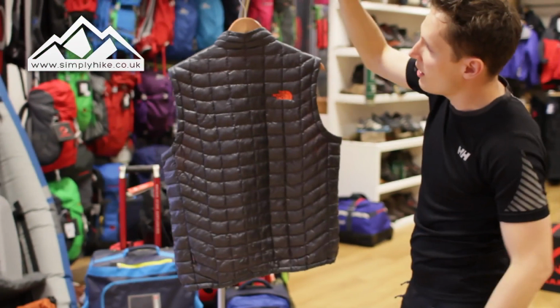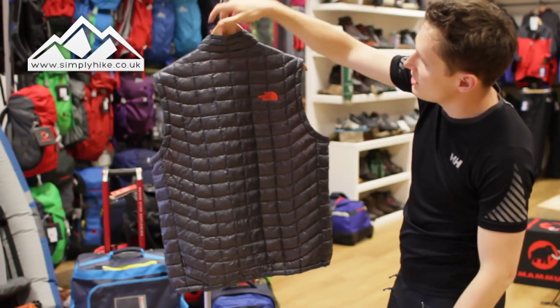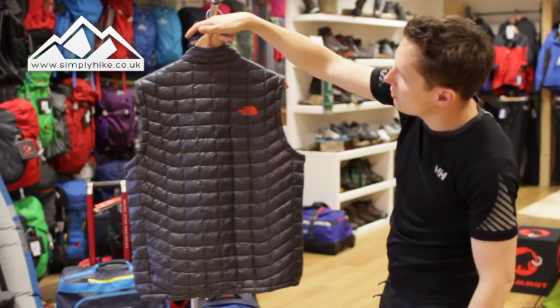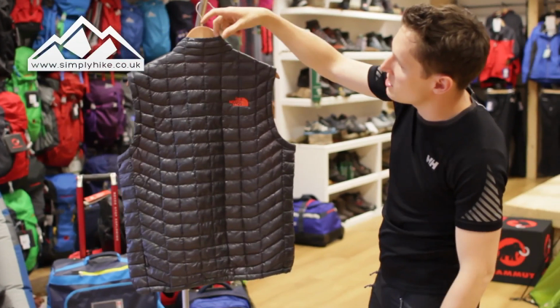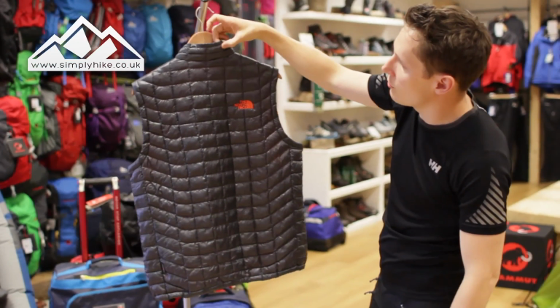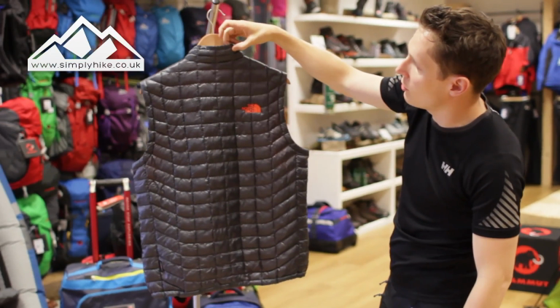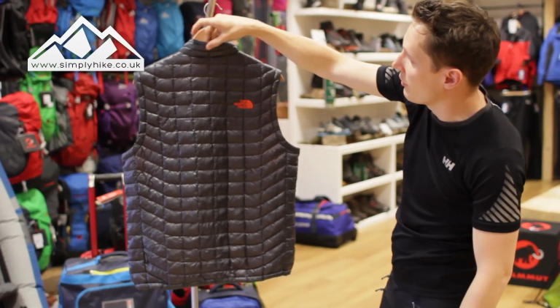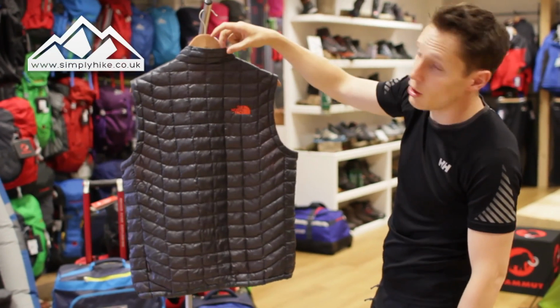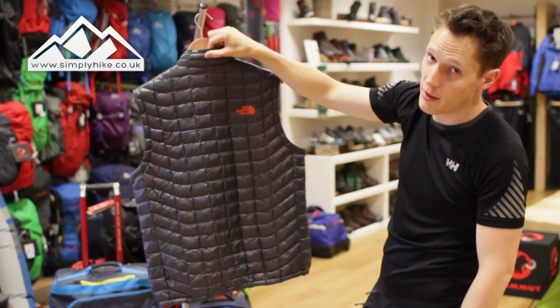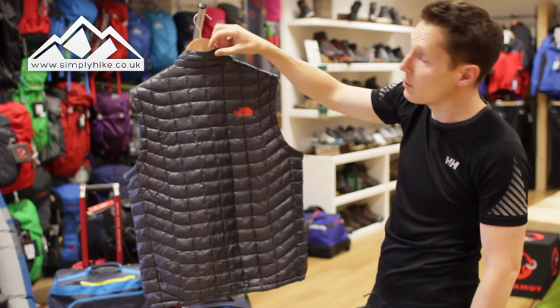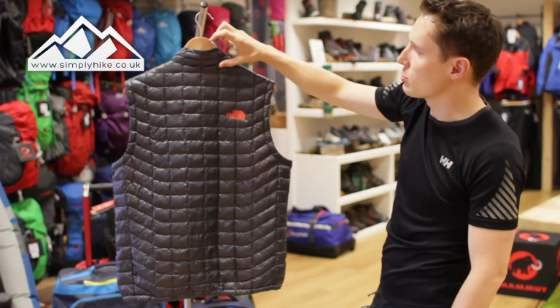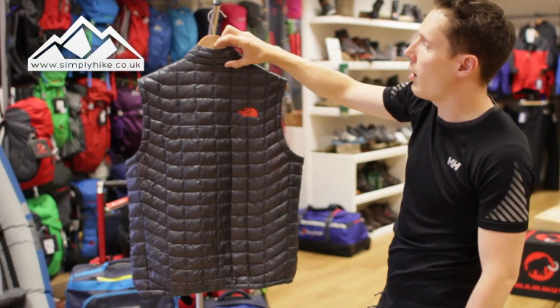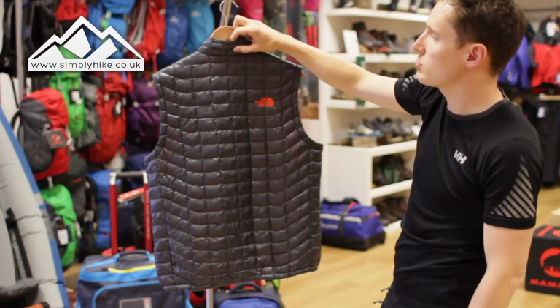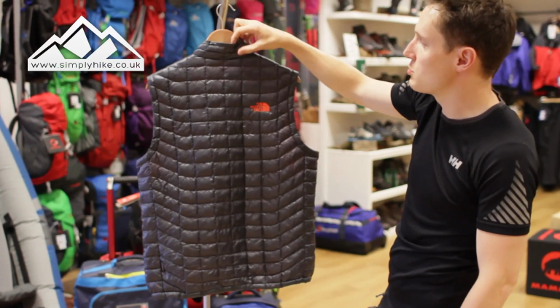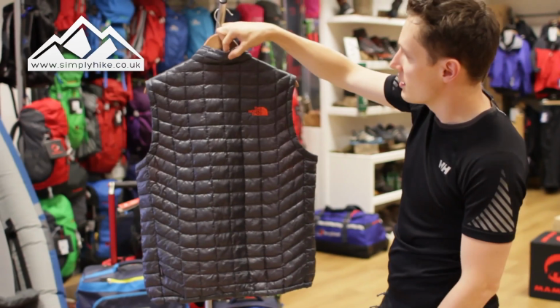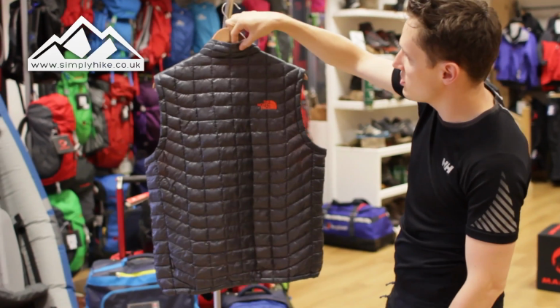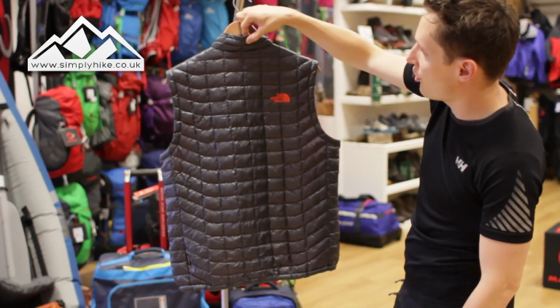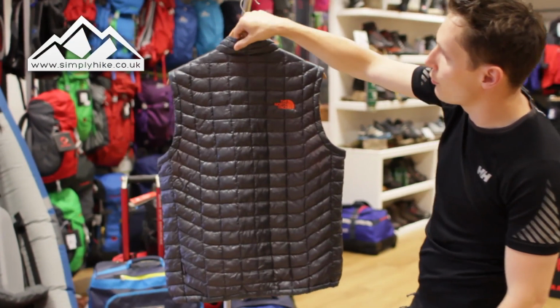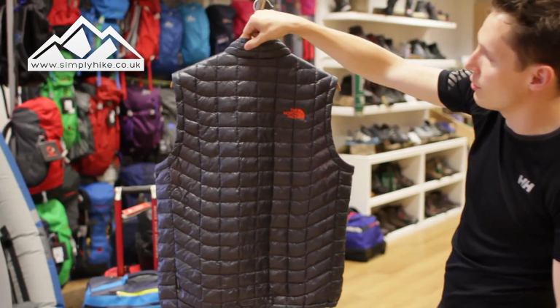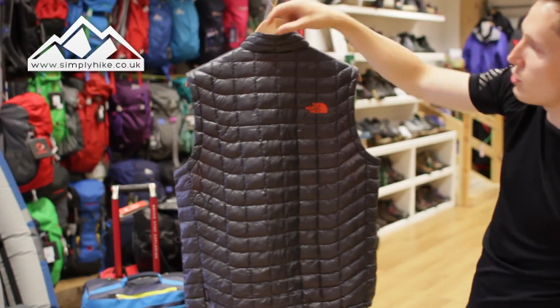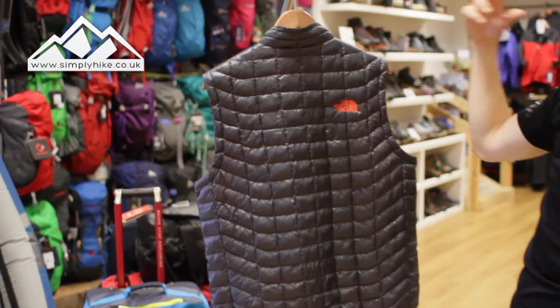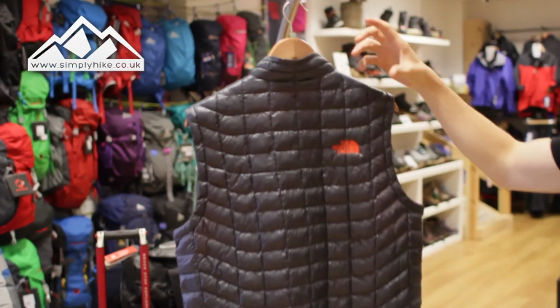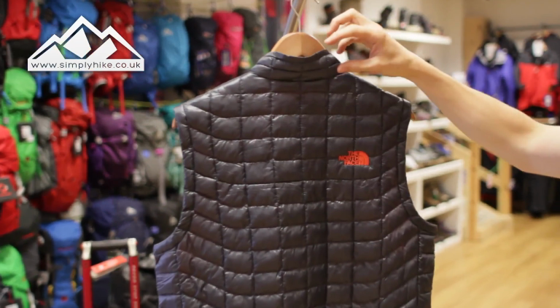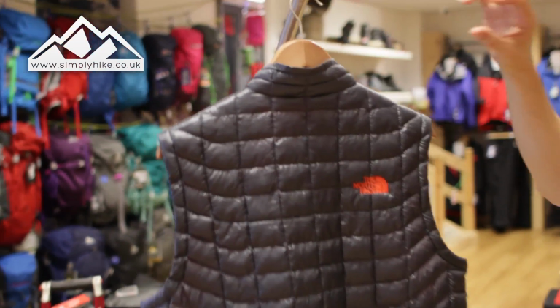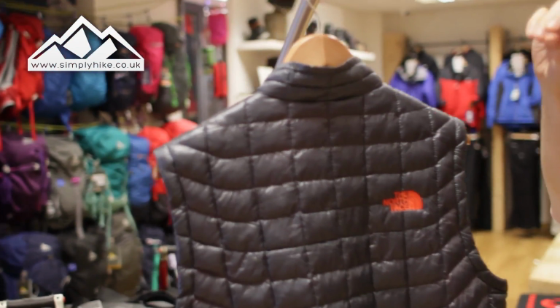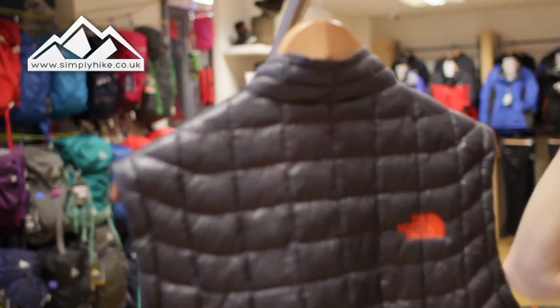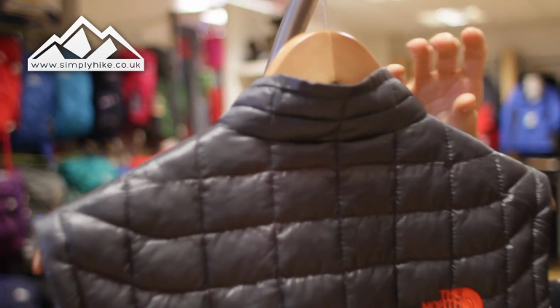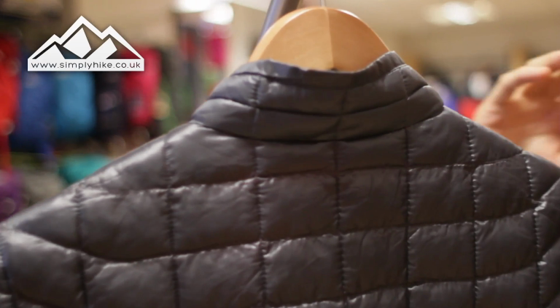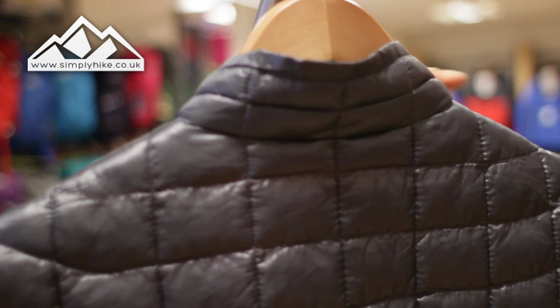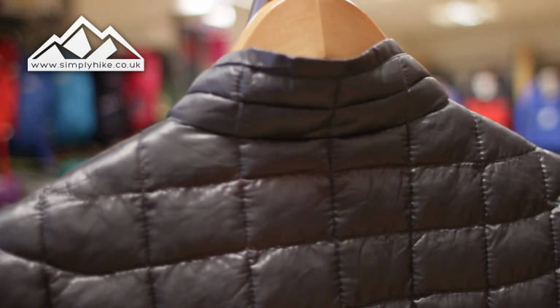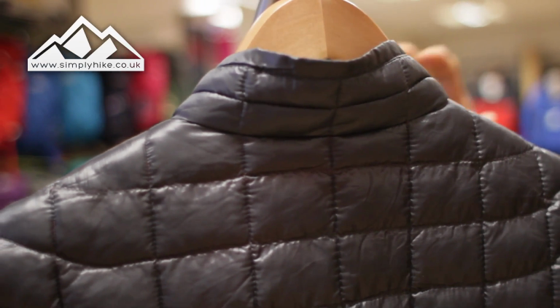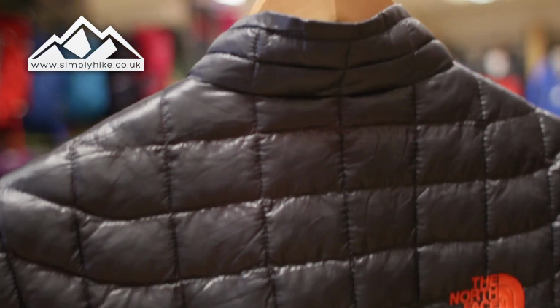You've got a nice collar on the top part there as well — not too high but not too small. This has got the Thermobool technology inside it, so it's going to keep you nice and warm and really reduce the wind chill on the back of your neck.